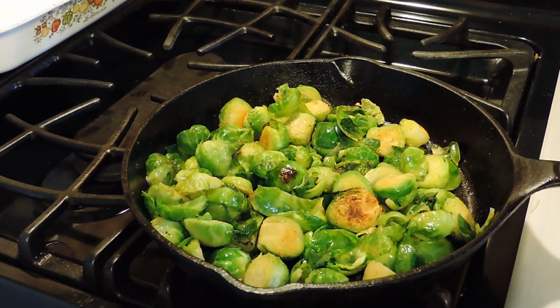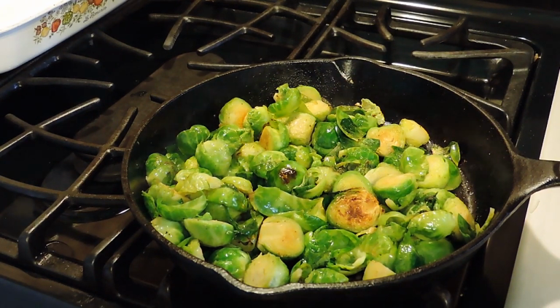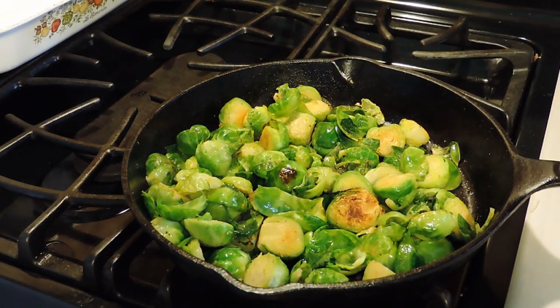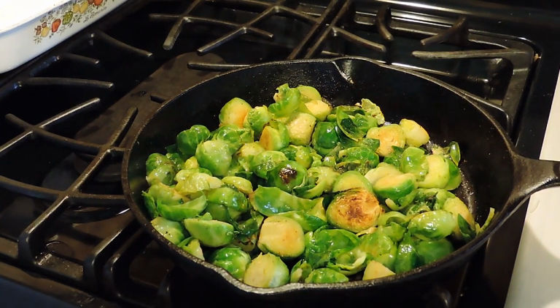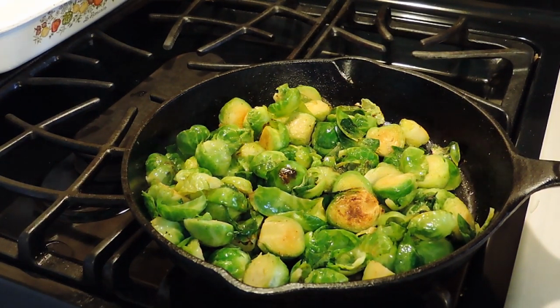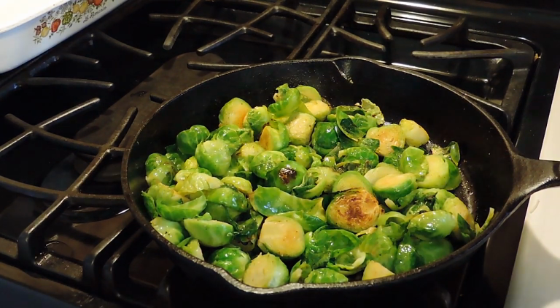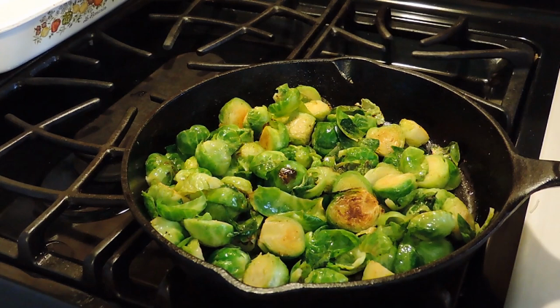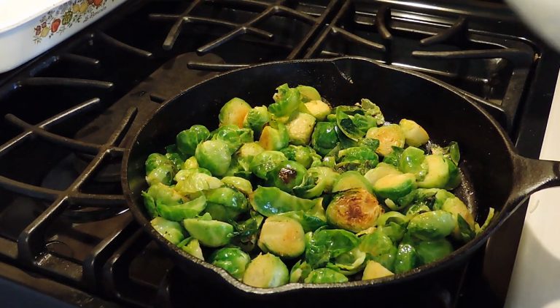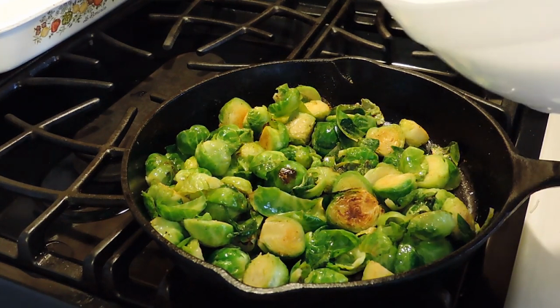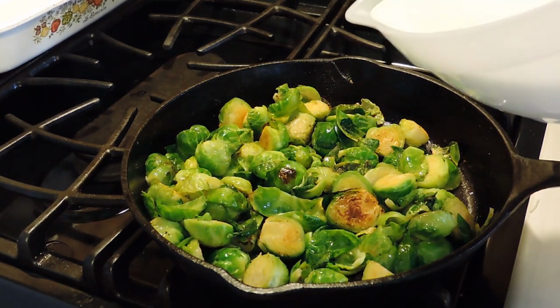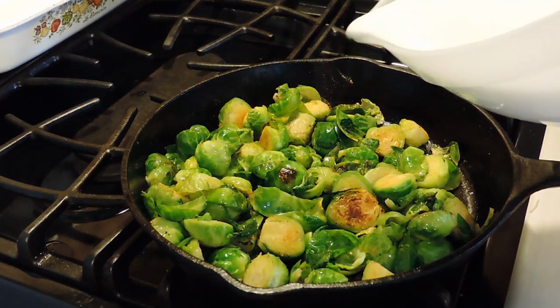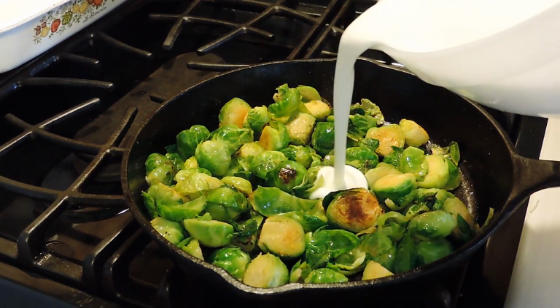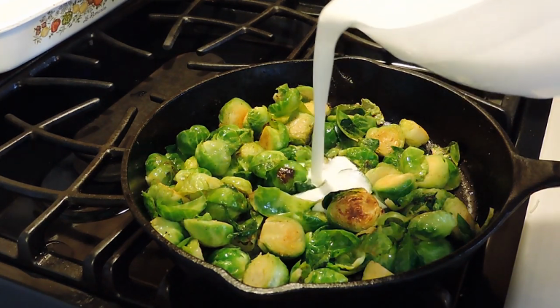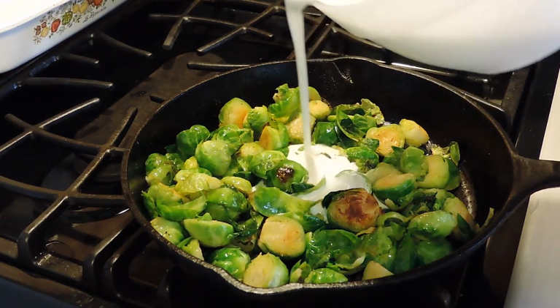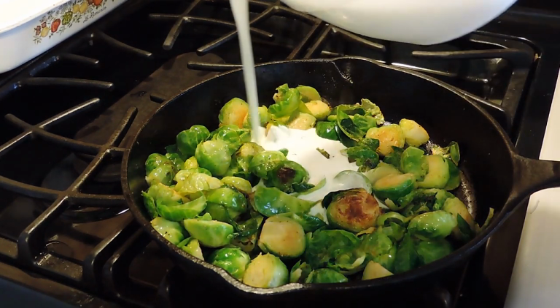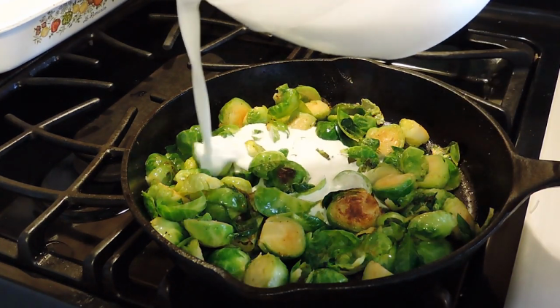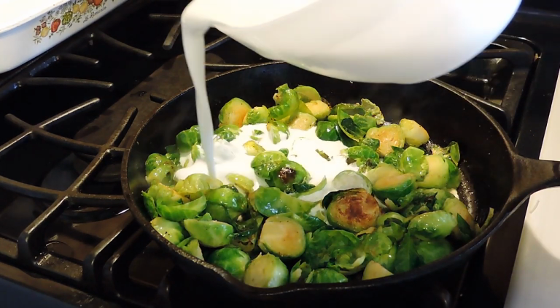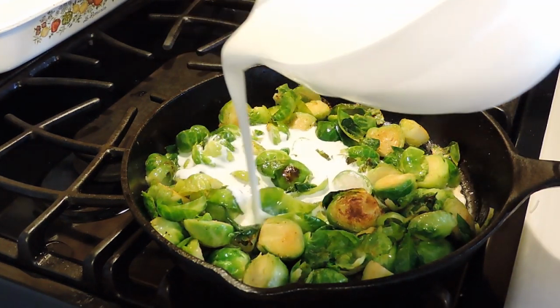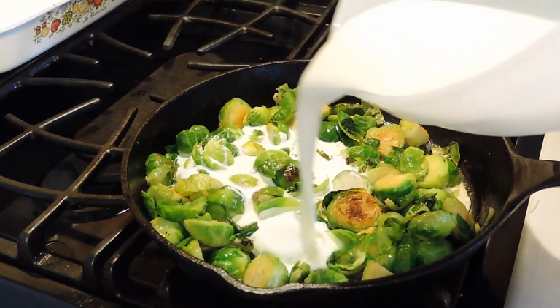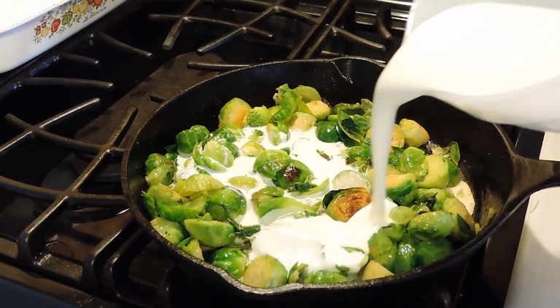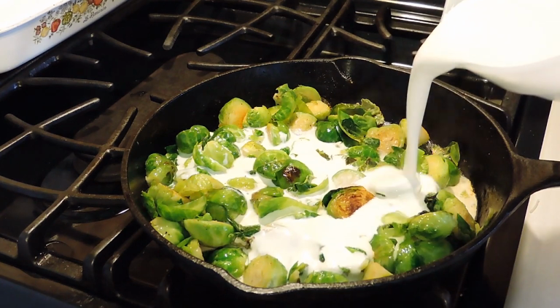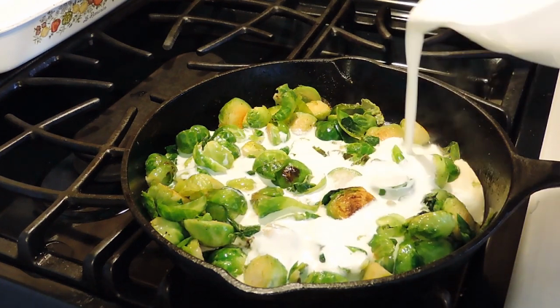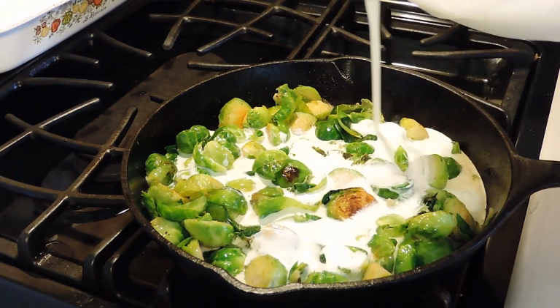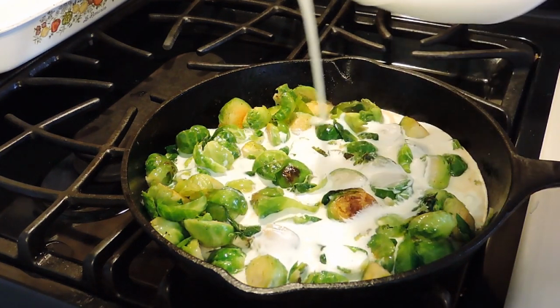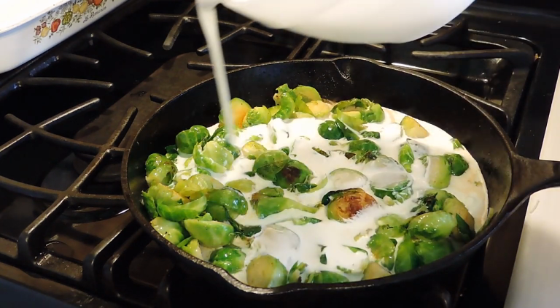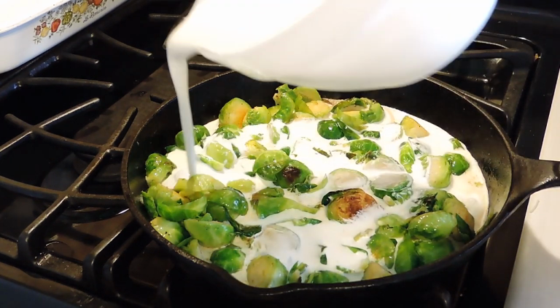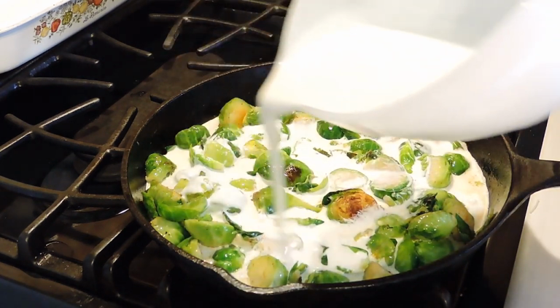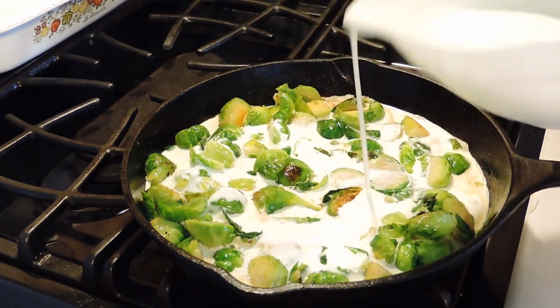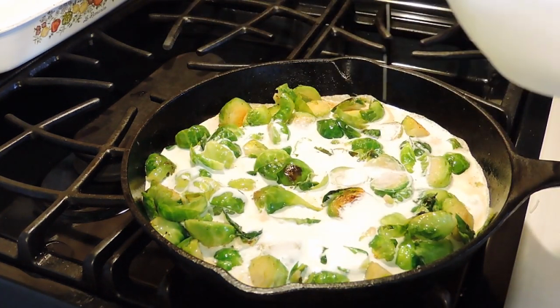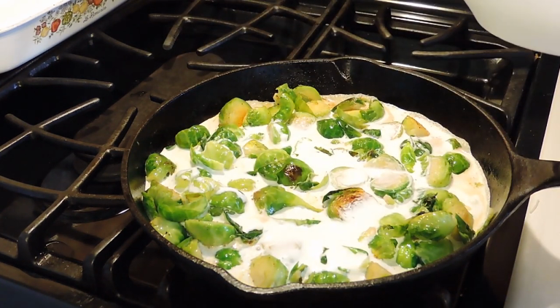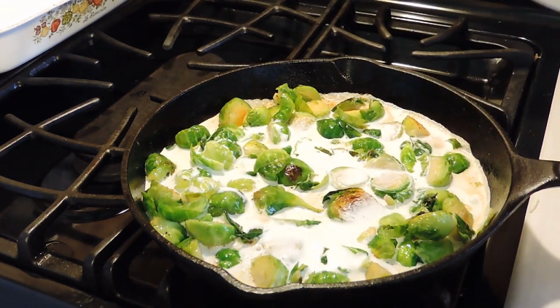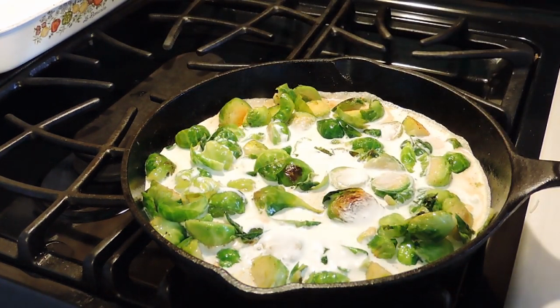Once that's cooked up — this is going to take about 5-7 minutes, not very long at all — we're going to add in our heavy whipping cream and we're just going to let that get up to a nice boil.